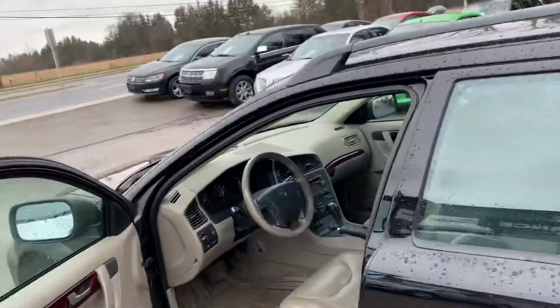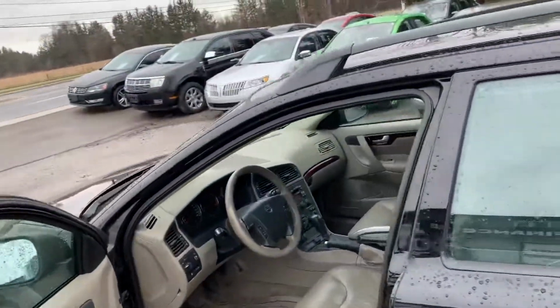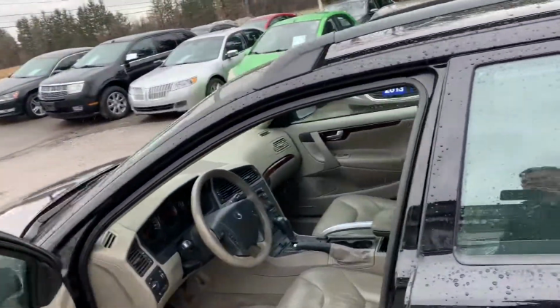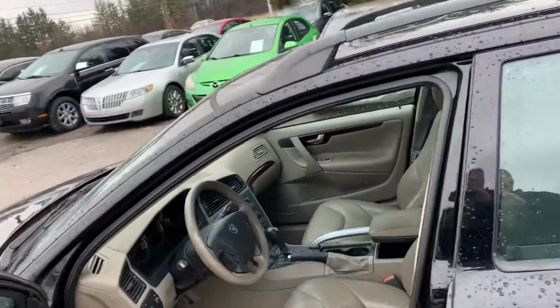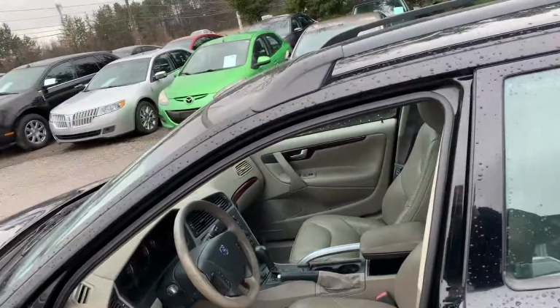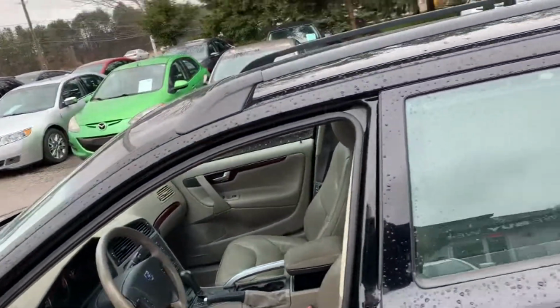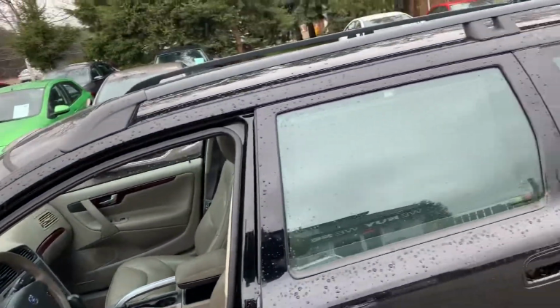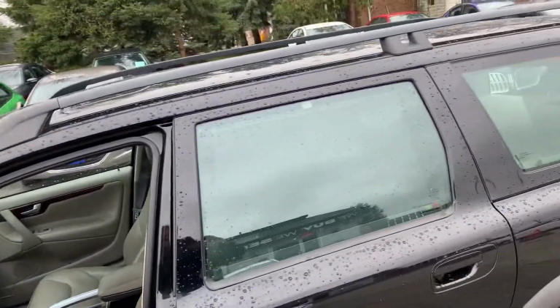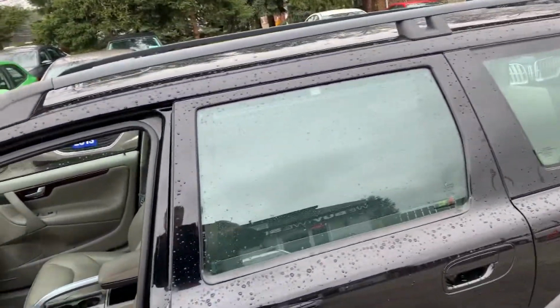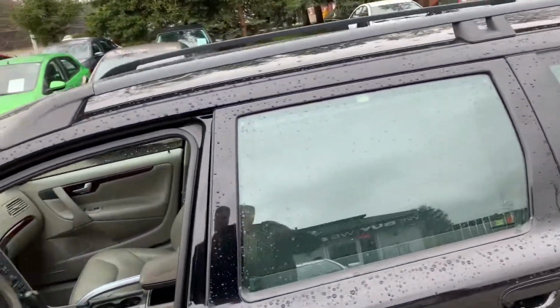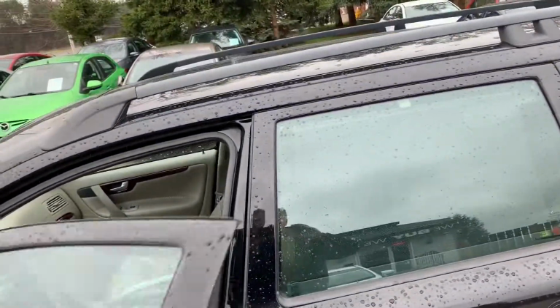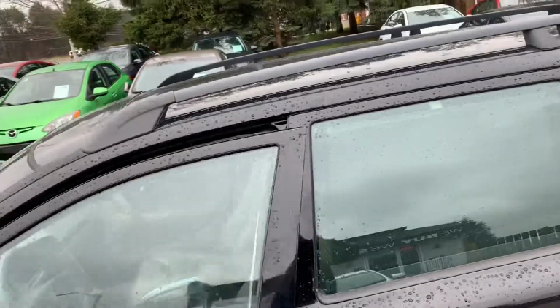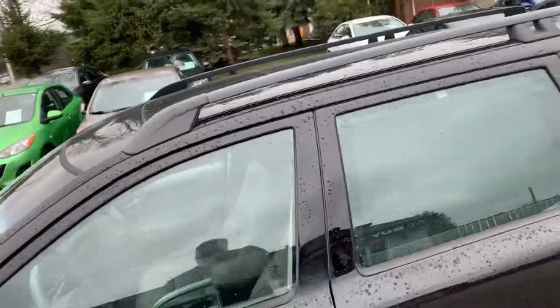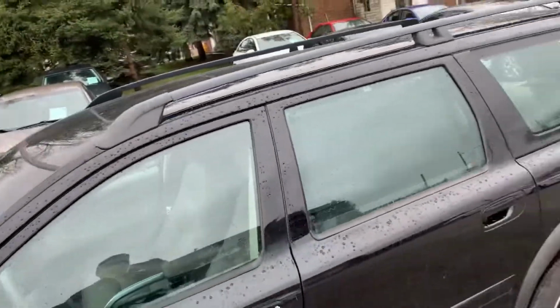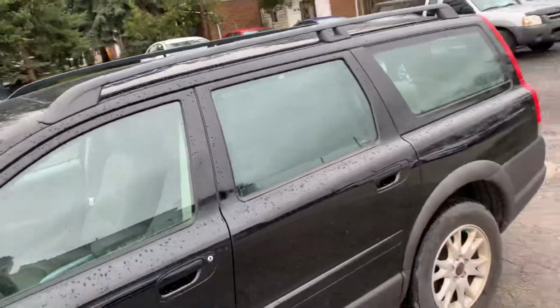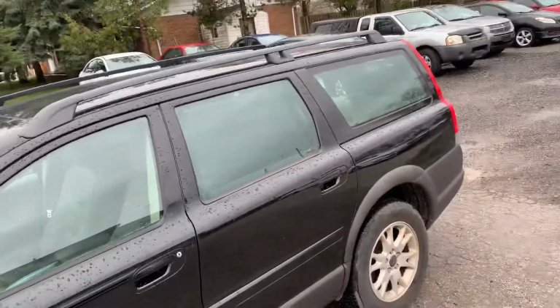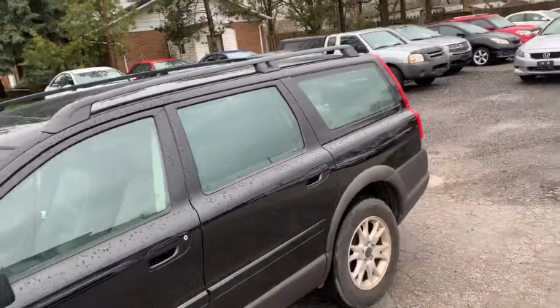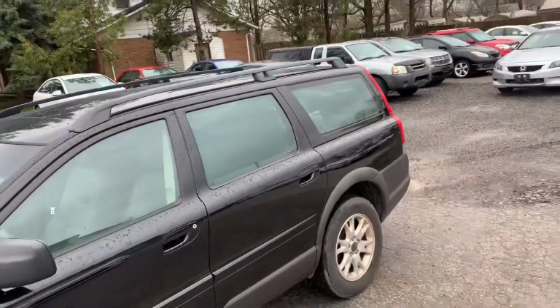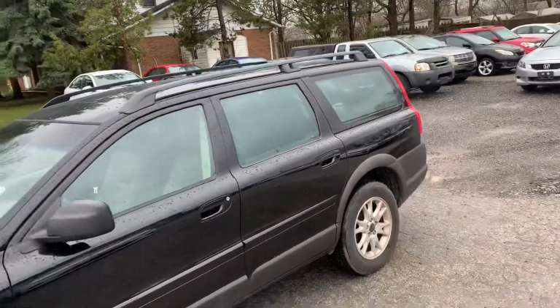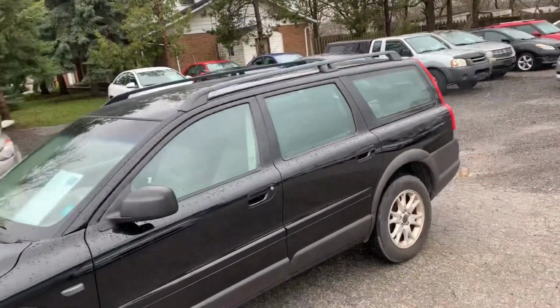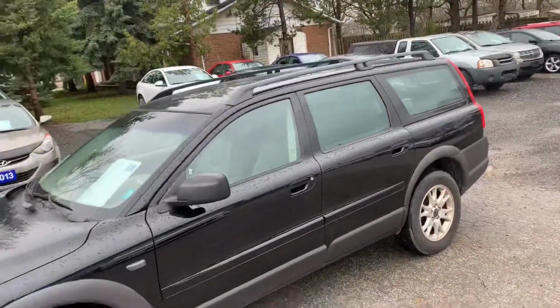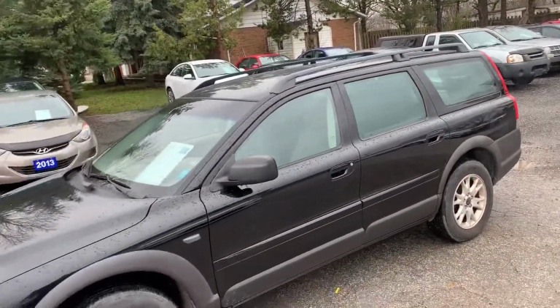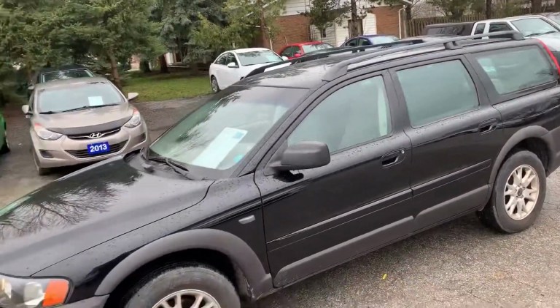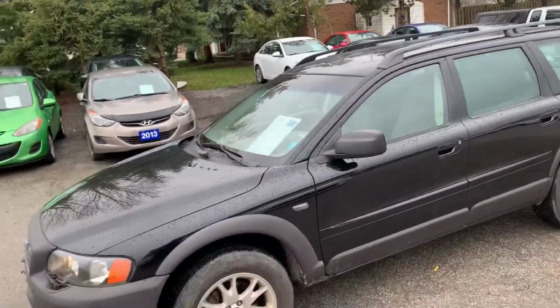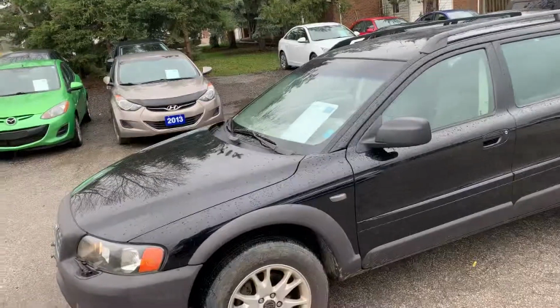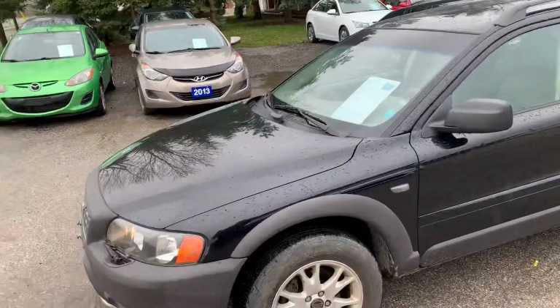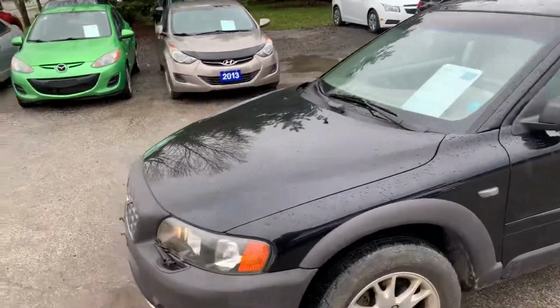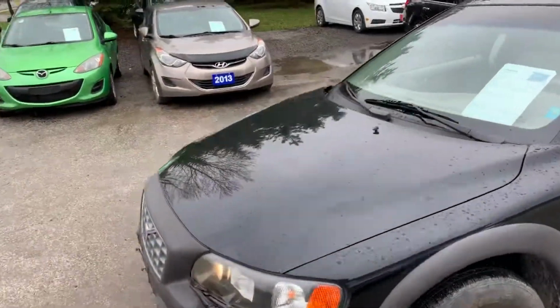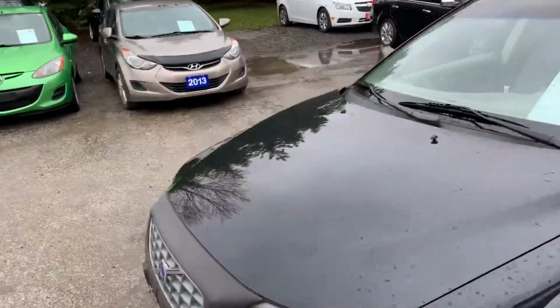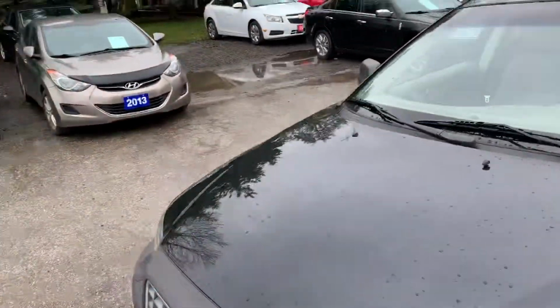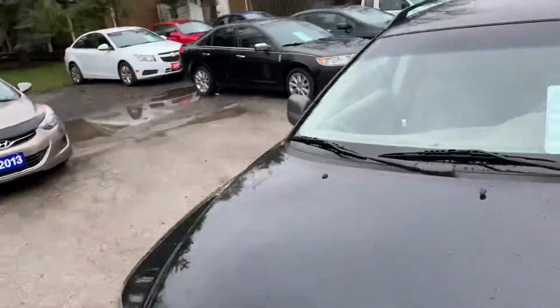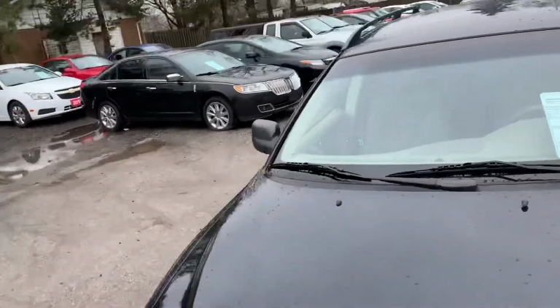Very low kilometers. It's got leather interior, power windows, power locks, cruise, tilt. It does have a power sunroof. It's got heated seats, alloy wheels. Guaranteed to be accident free — it's an Ontario vehicle.